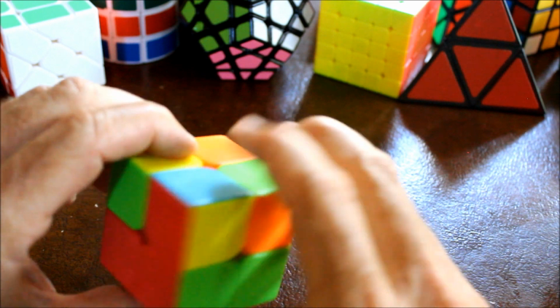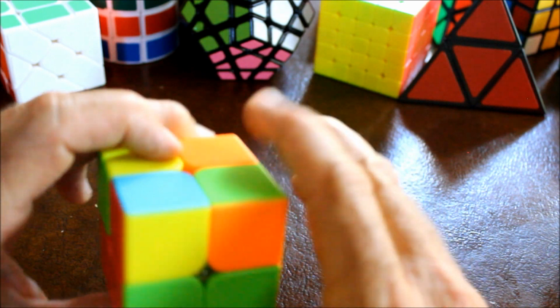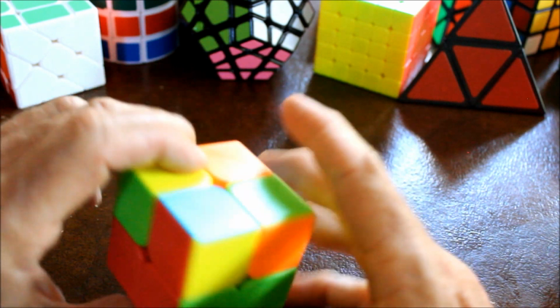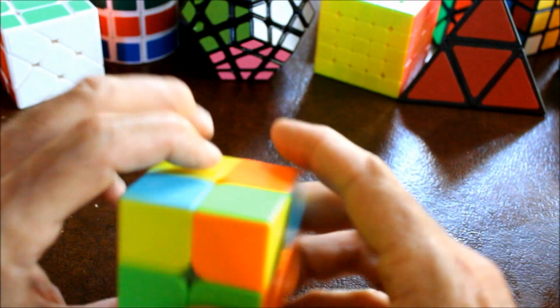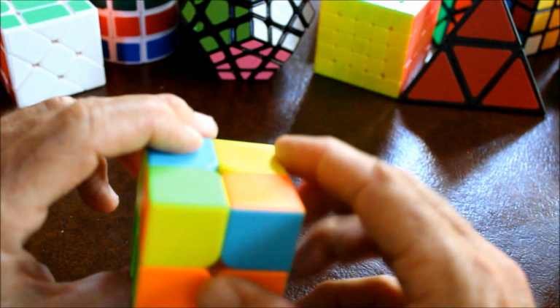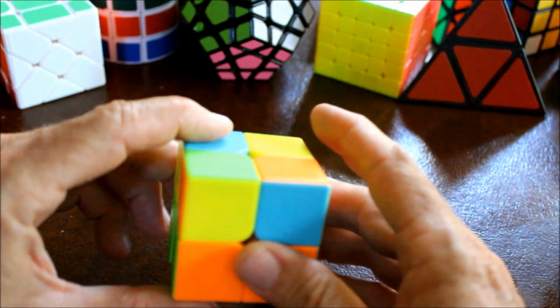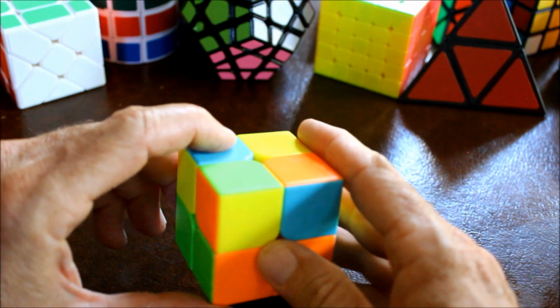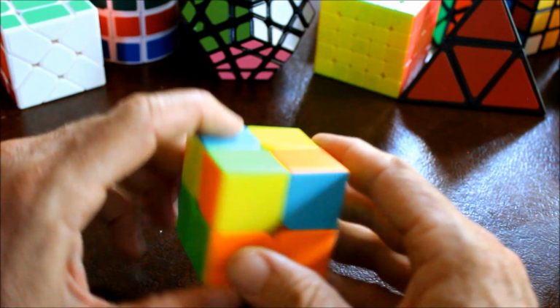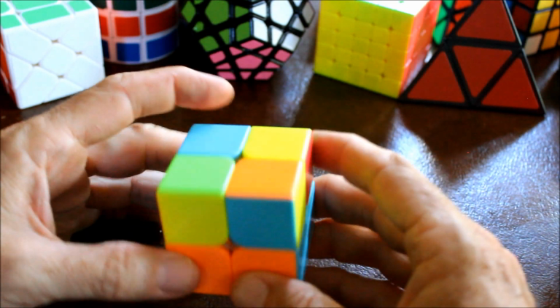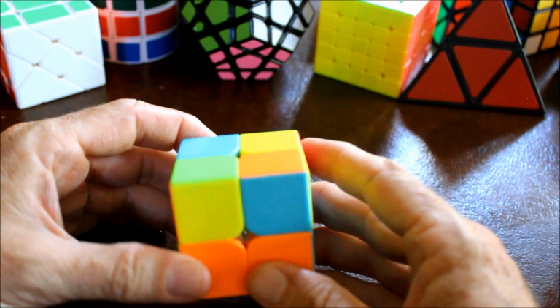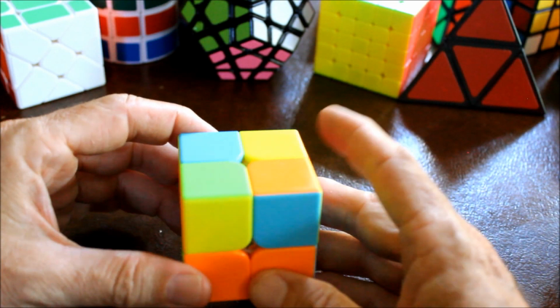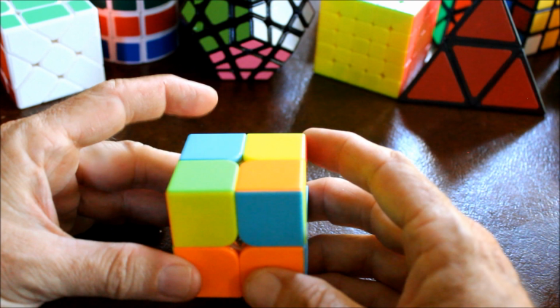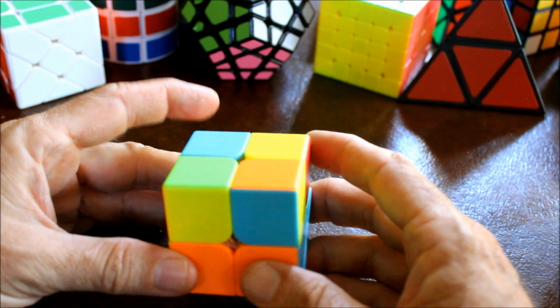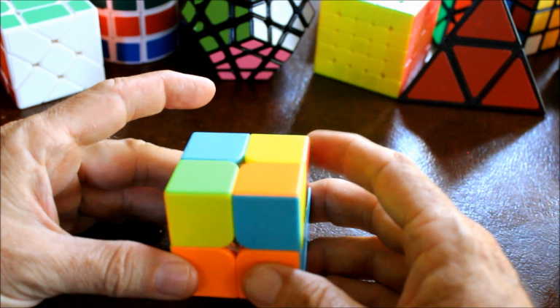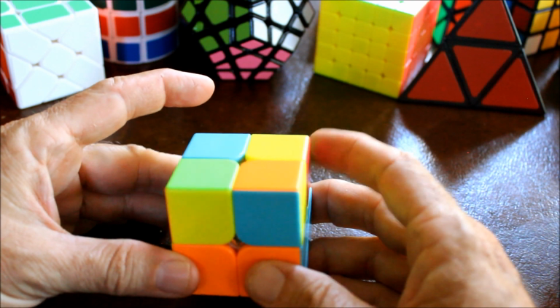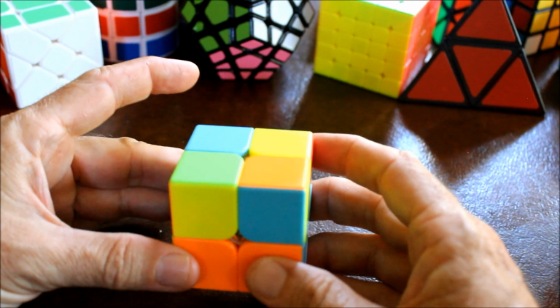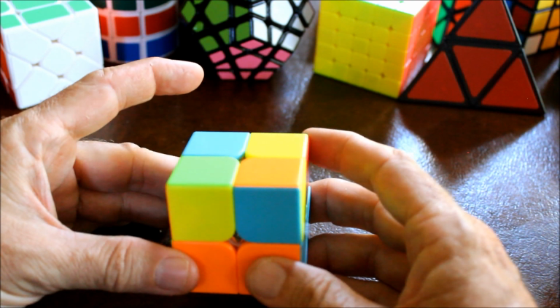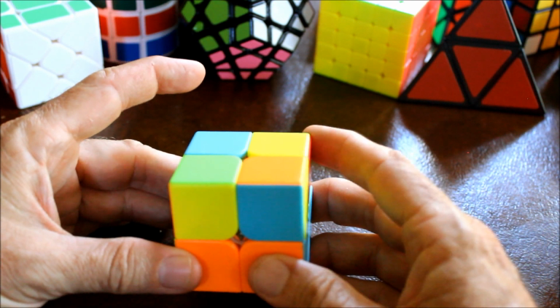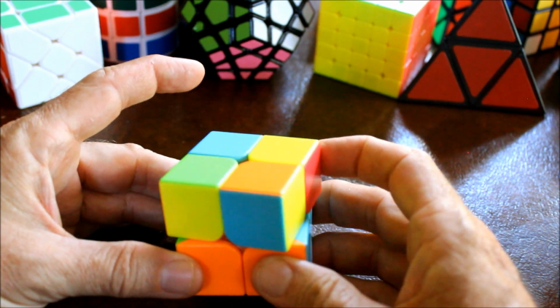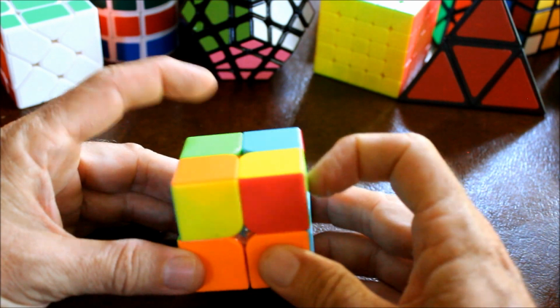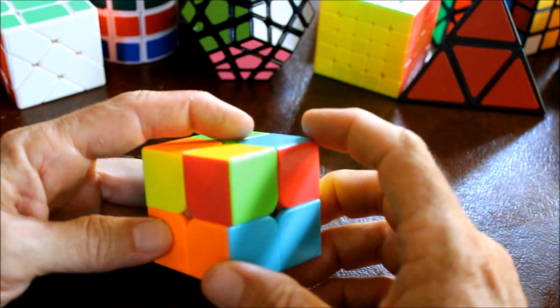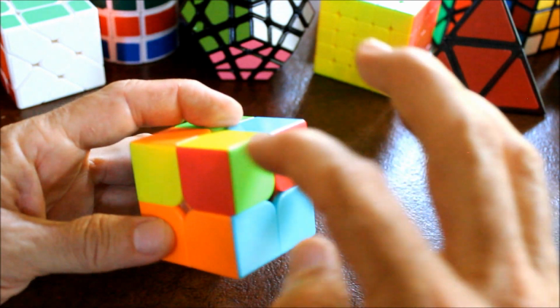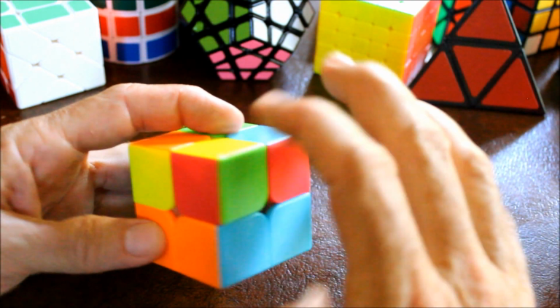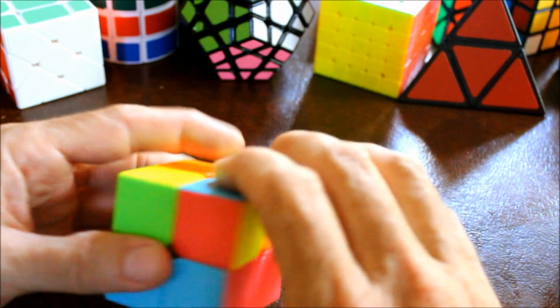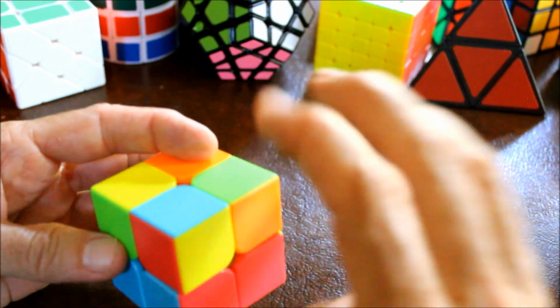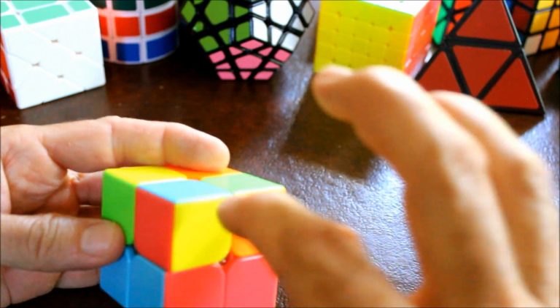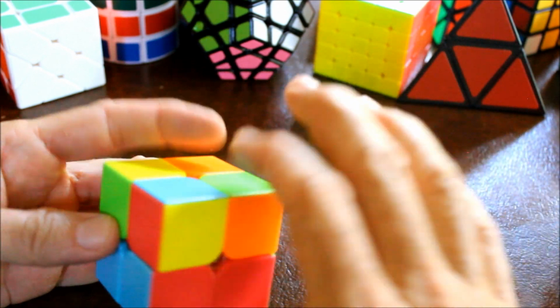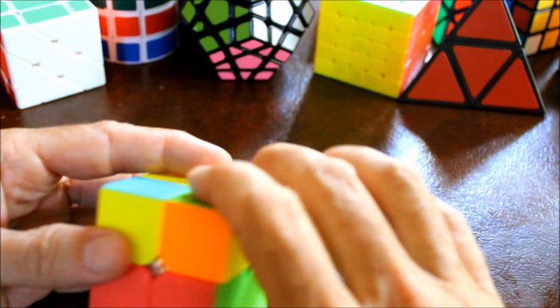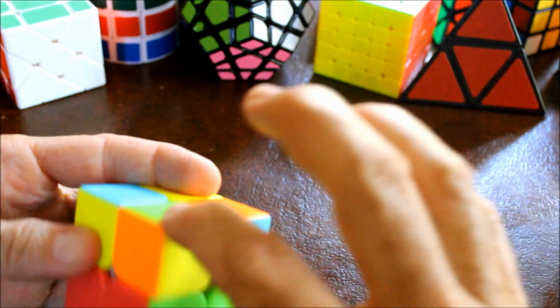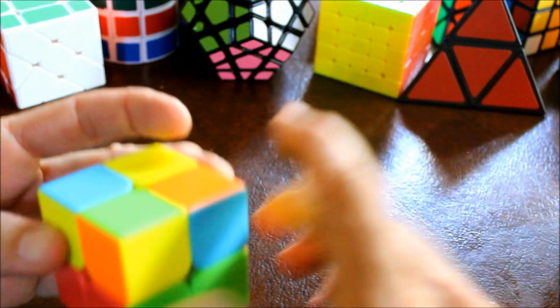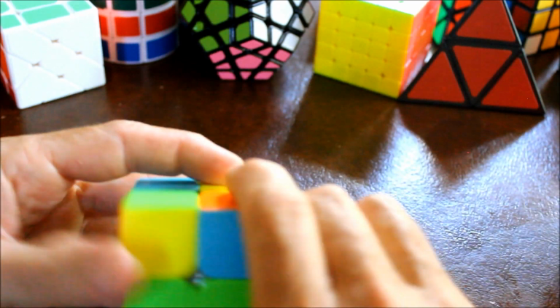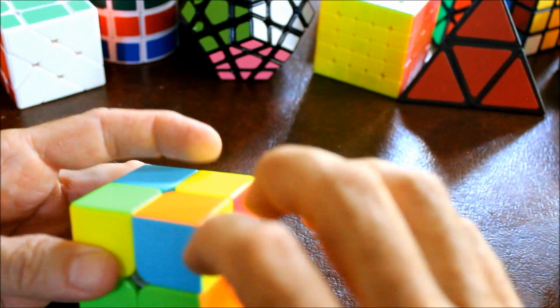So remember I said that even numbers are bad, so let's rotate this top in either direction and count again. Is this right? No. Yes. No. No.